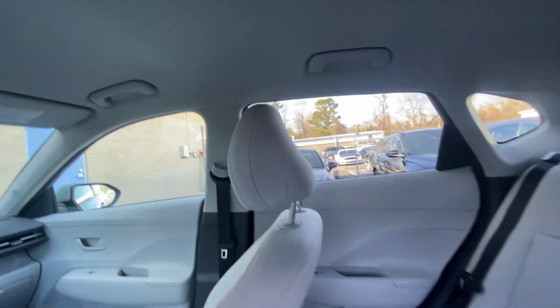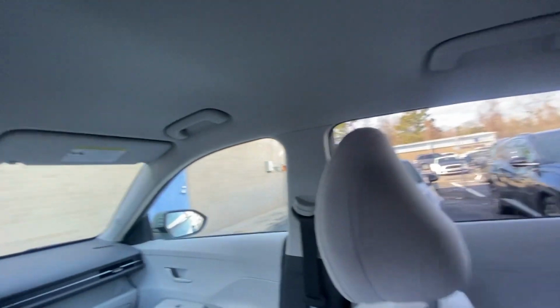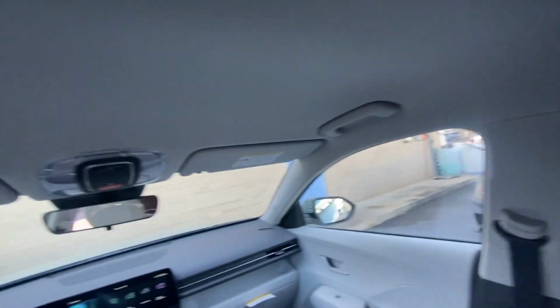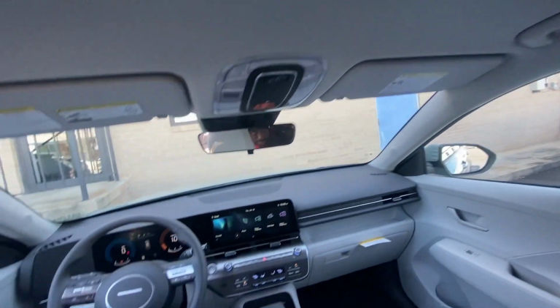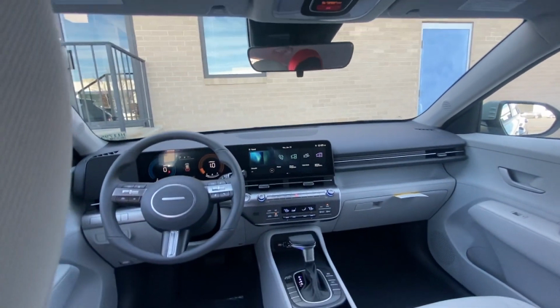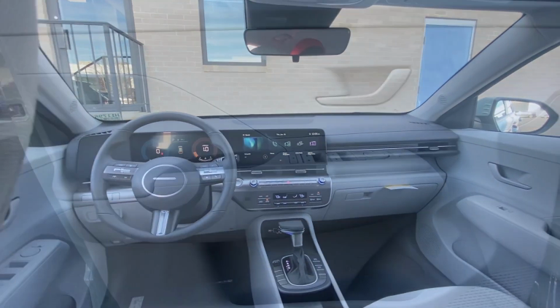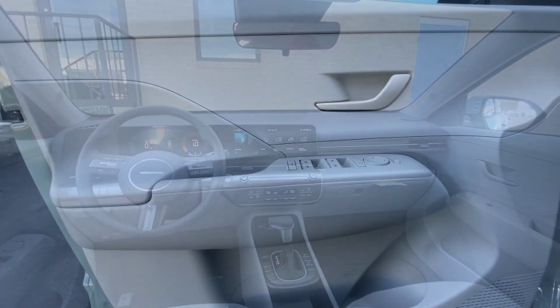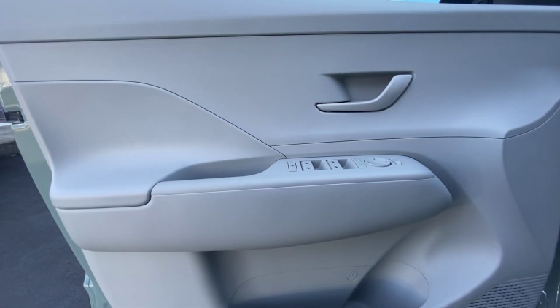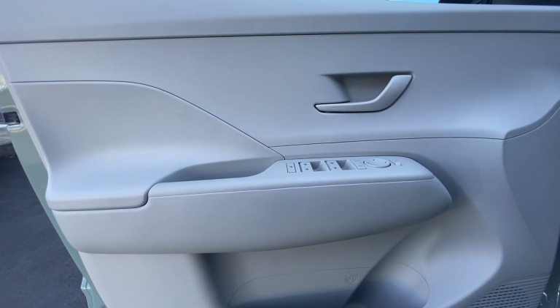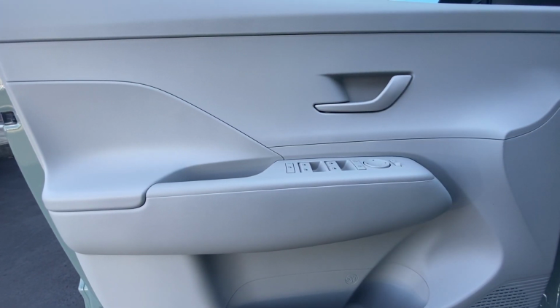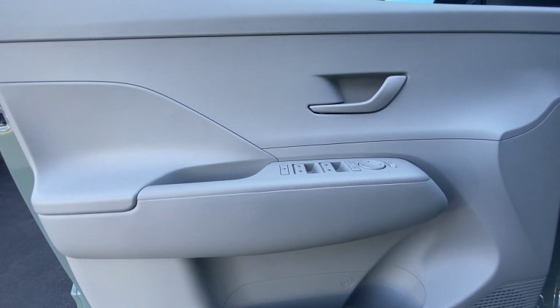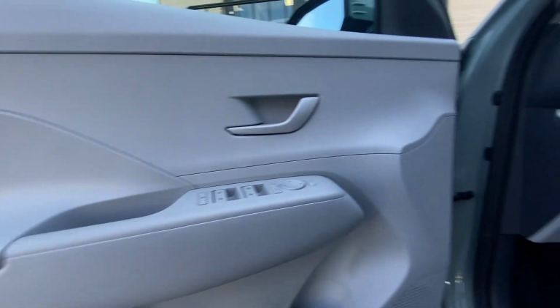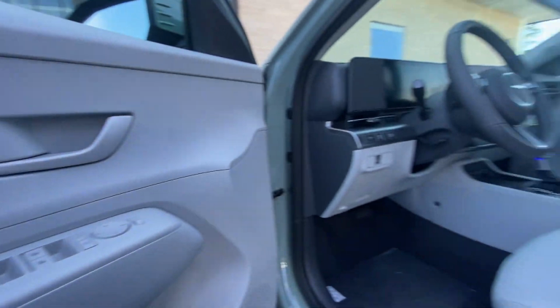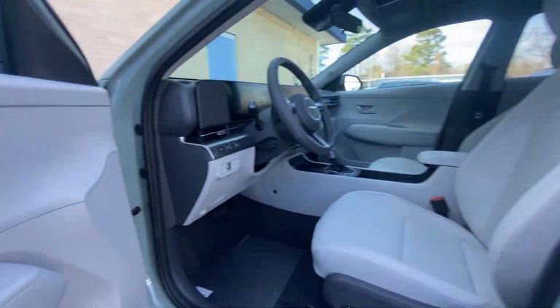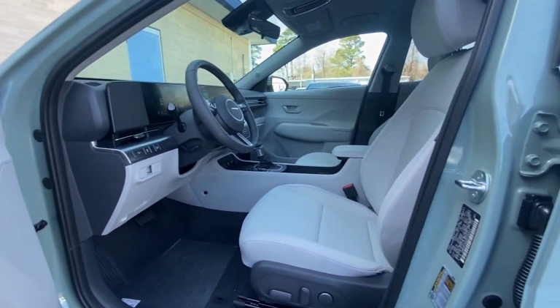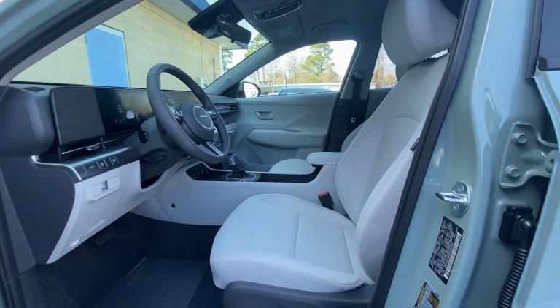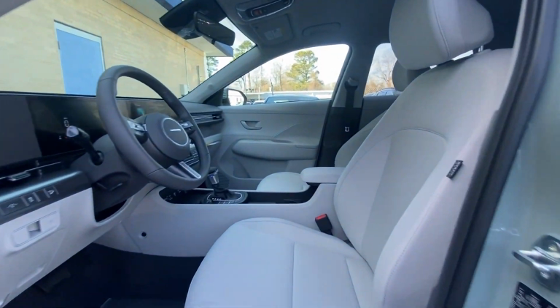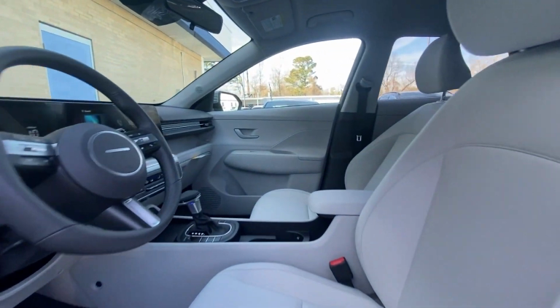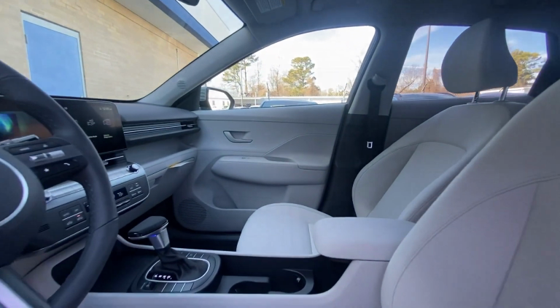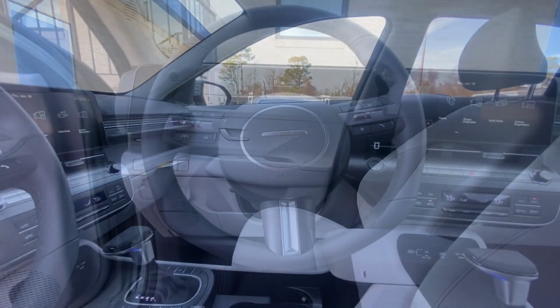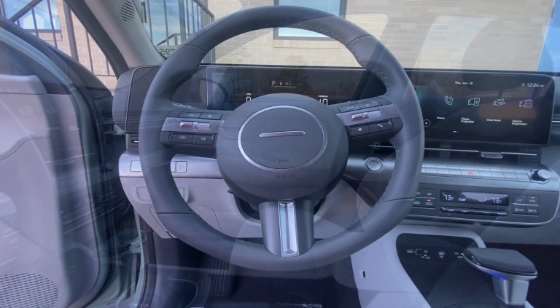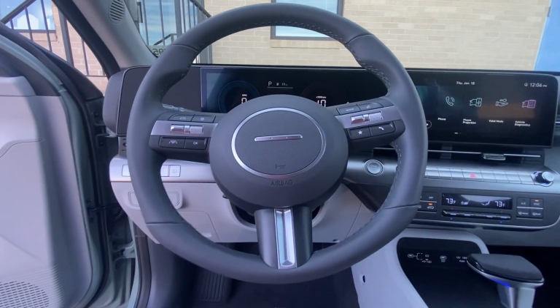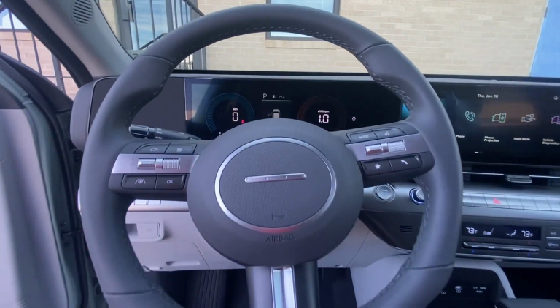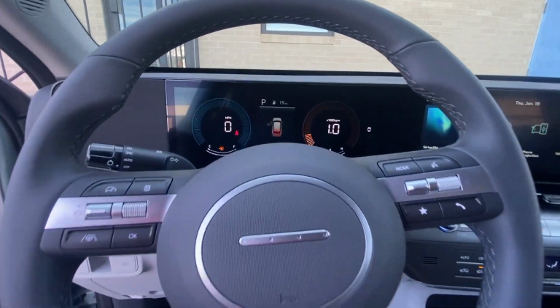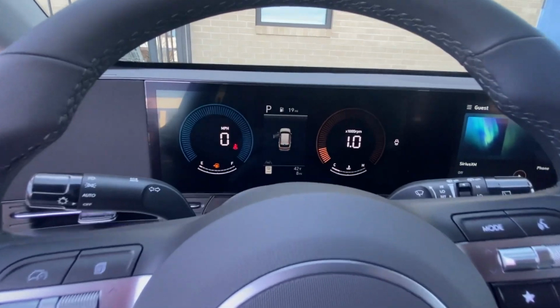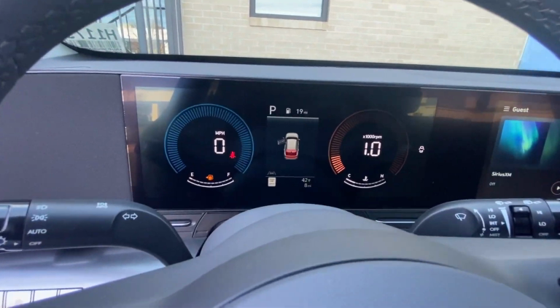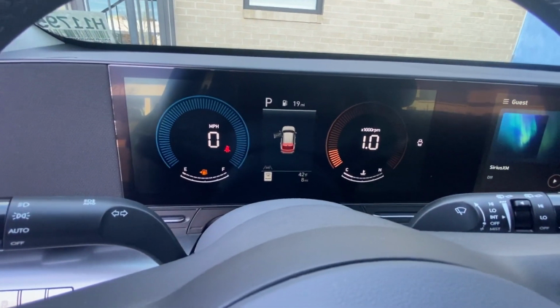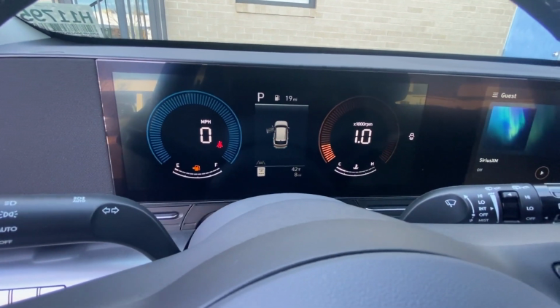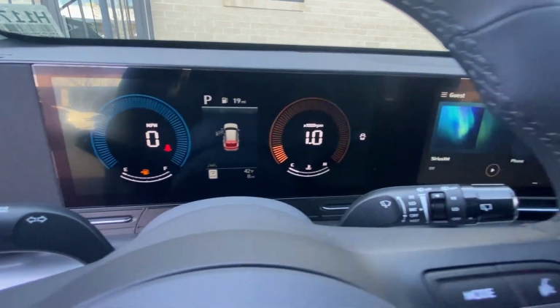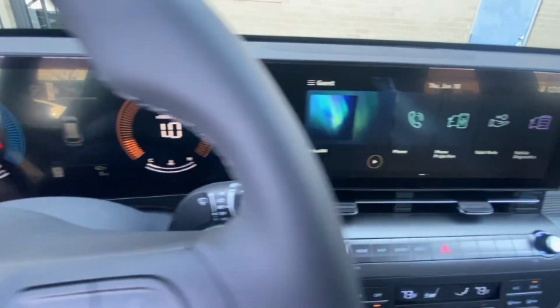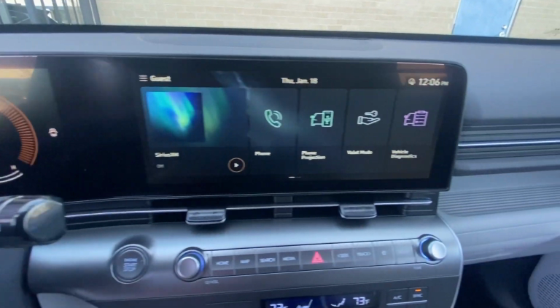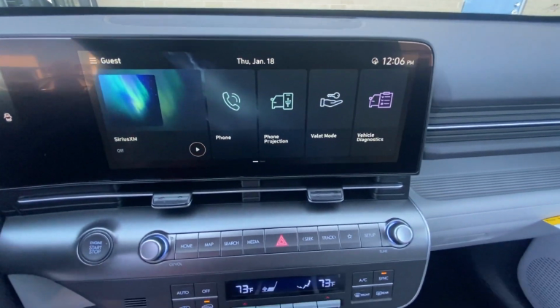Keyless Entry, Heated Mirrors, Satellite Radio, Backup Camera, Steering Wheel Audio Controls, Electronic Stability Control, Aluminum Wheels, Dual Zone AC, Power Driver Seat.